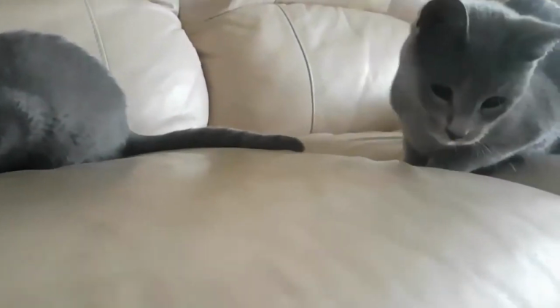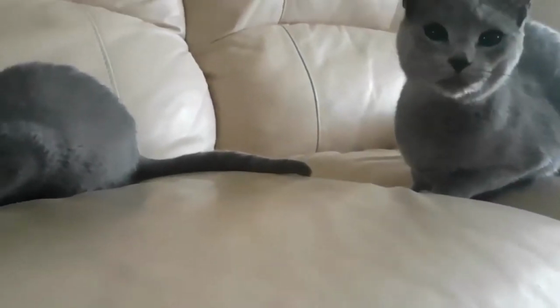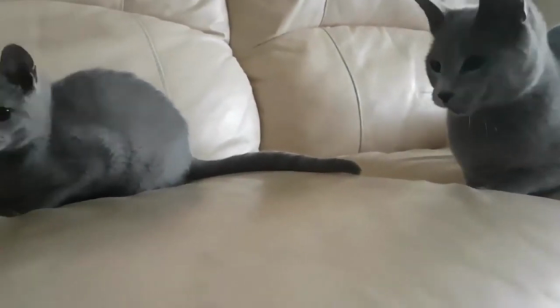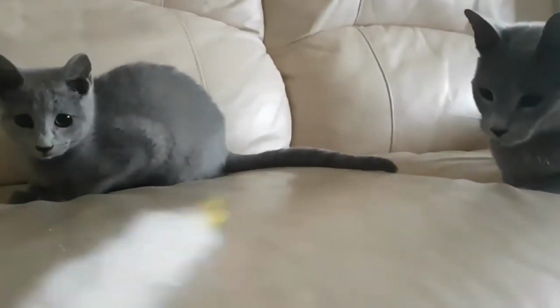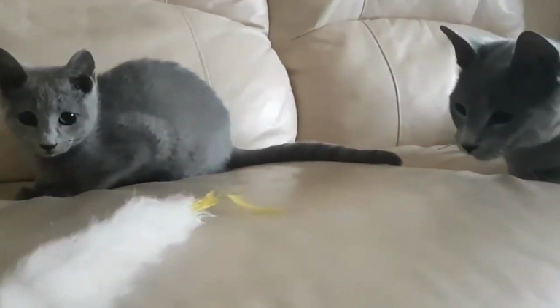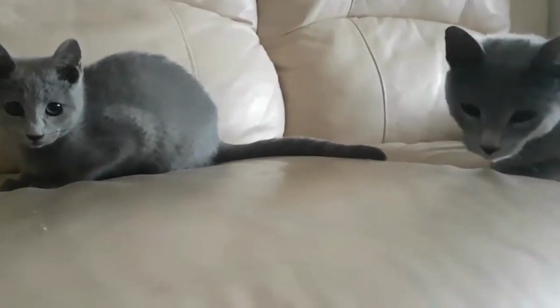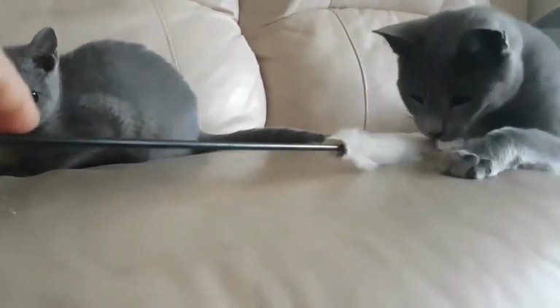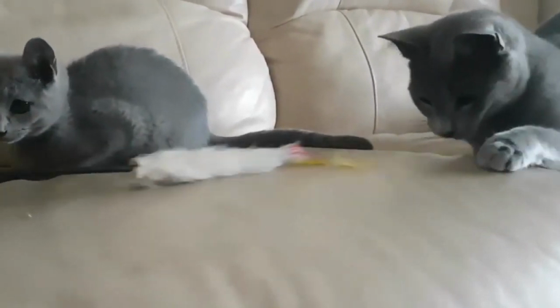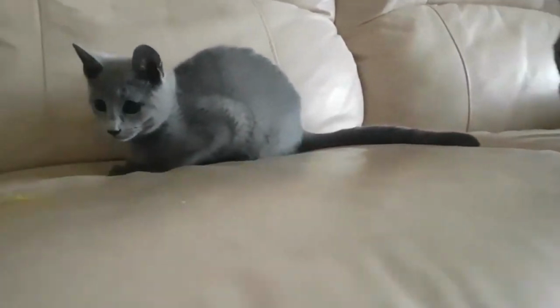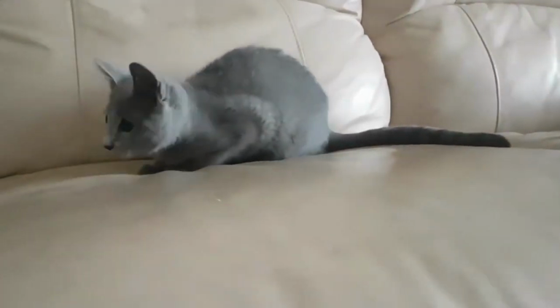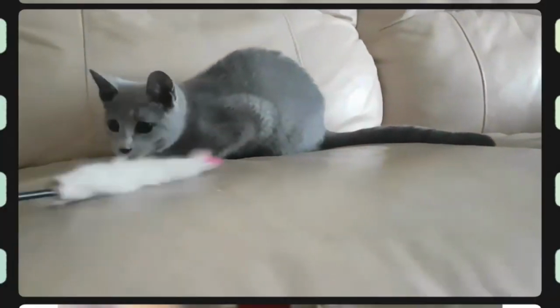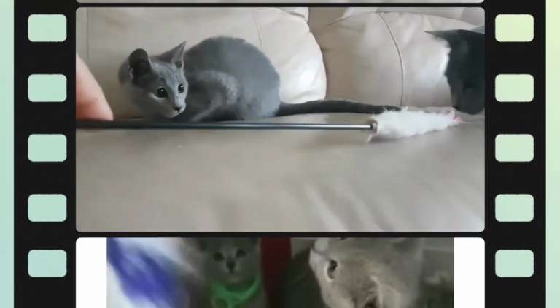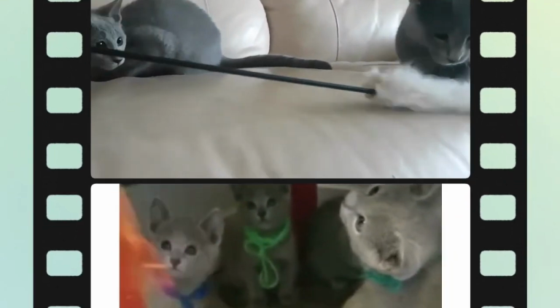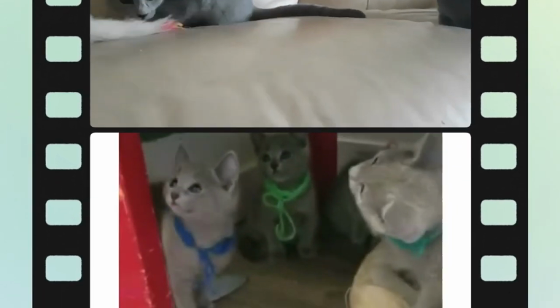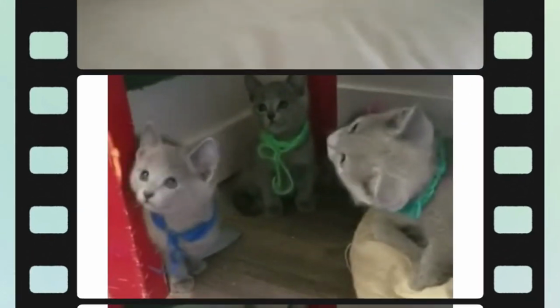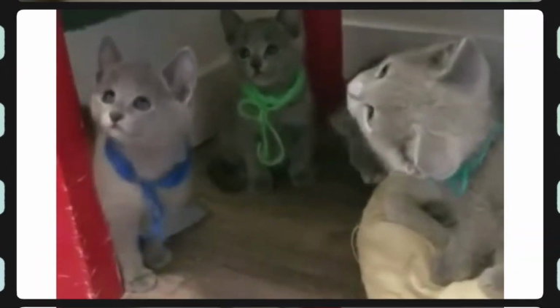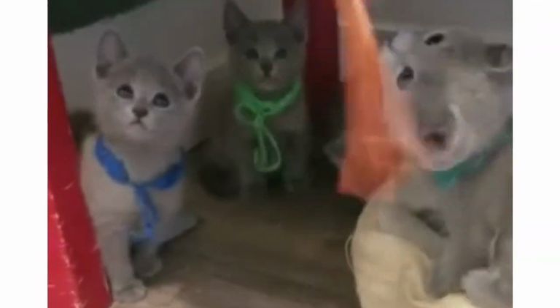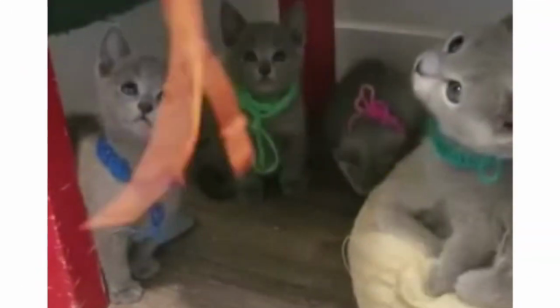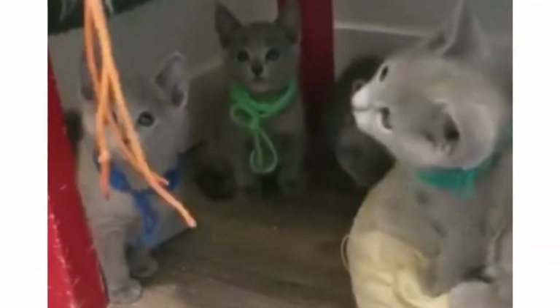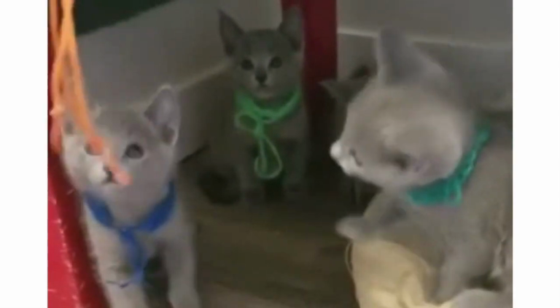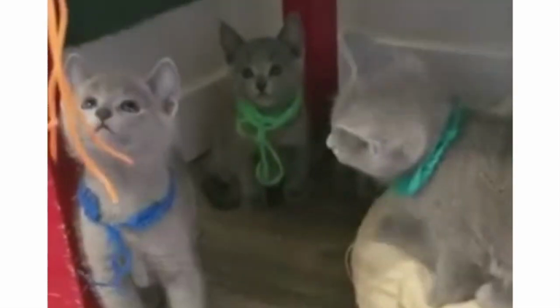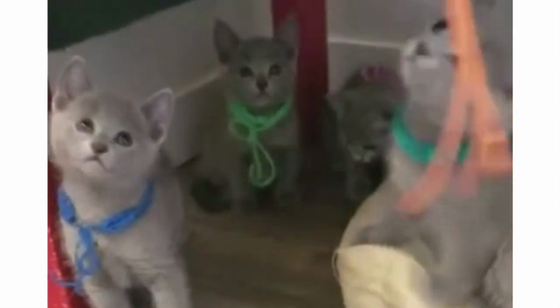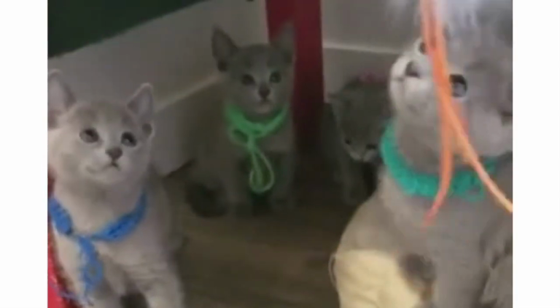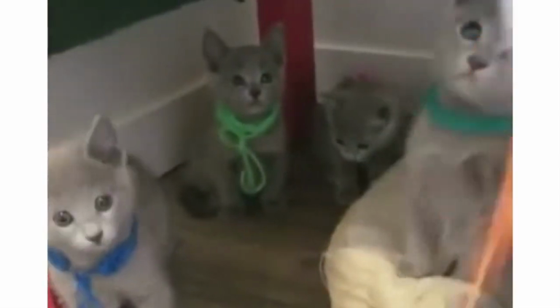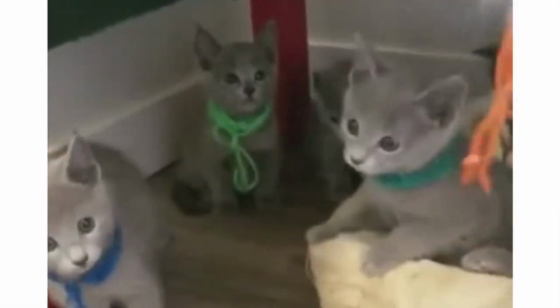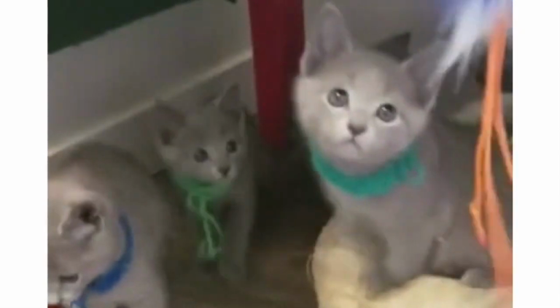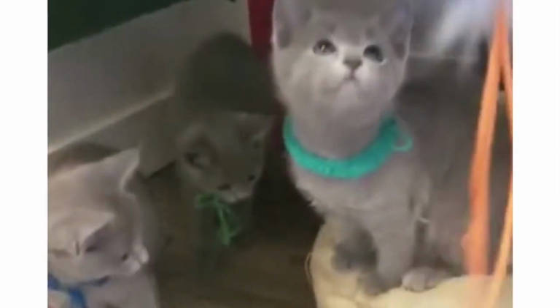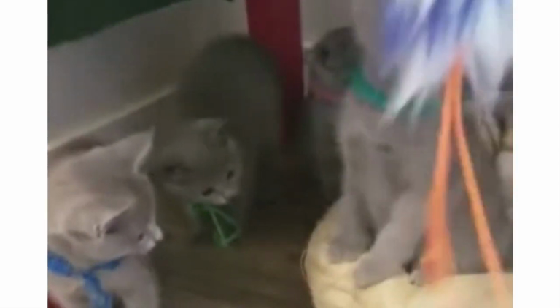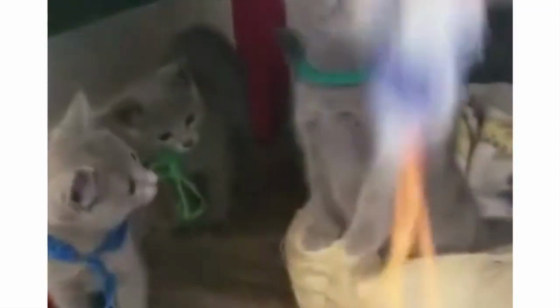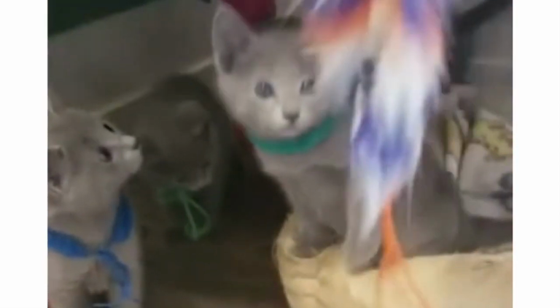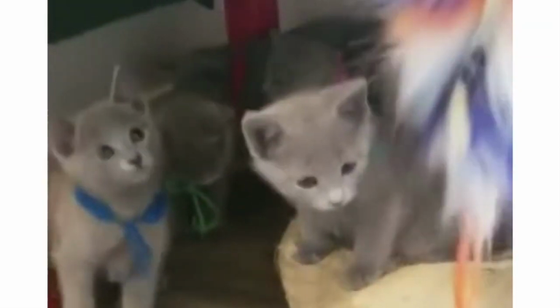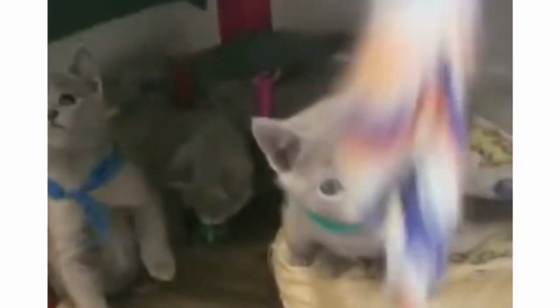Are Russian Blue cats affectionate? Conservative by nature, Russian Blues are thoughtful, intelligent cats that are very affectionate once they get to know you. When introduced properly, they get along well with children and other pets. The Russian Blue coat is soft, silky, and so plush that your fingers leave marks in it until you smooth them away.